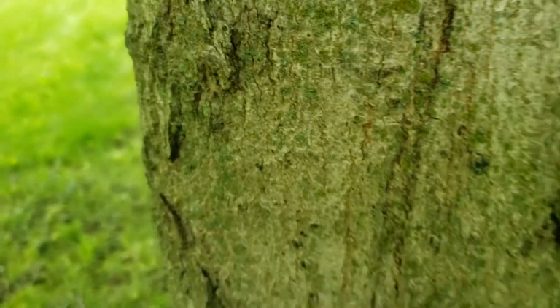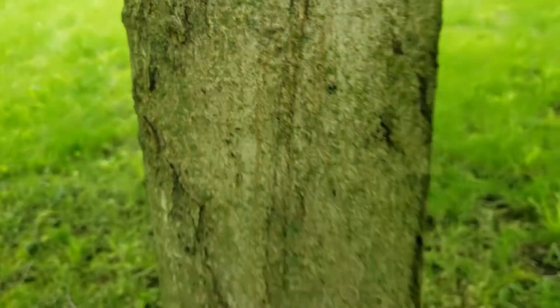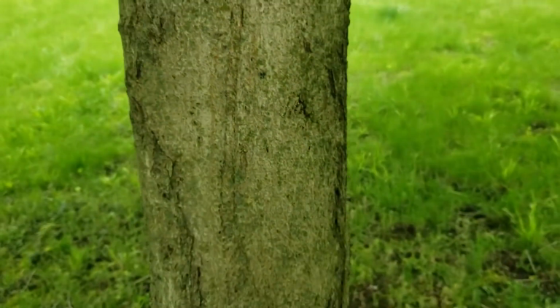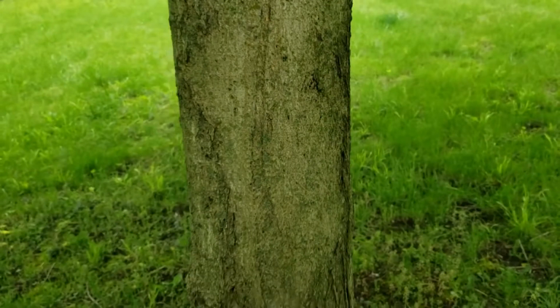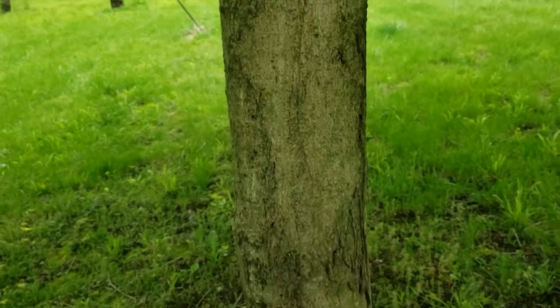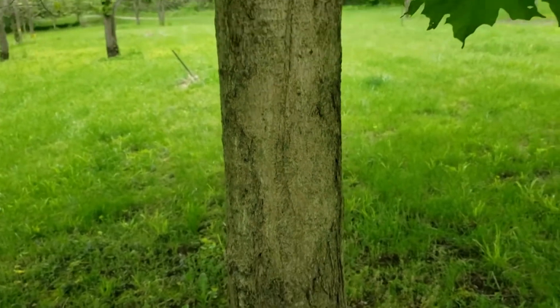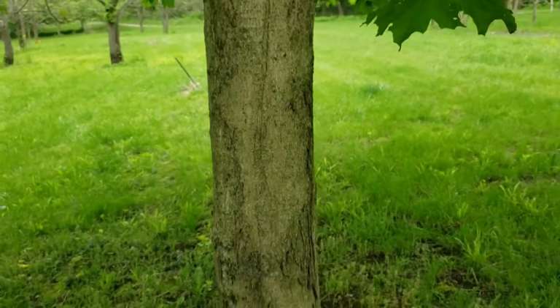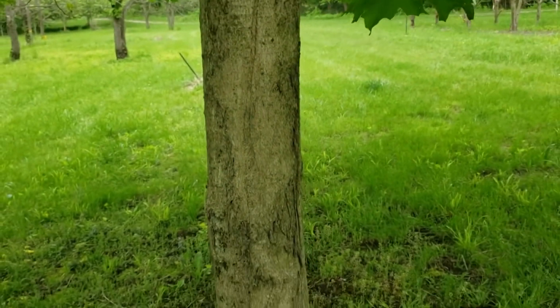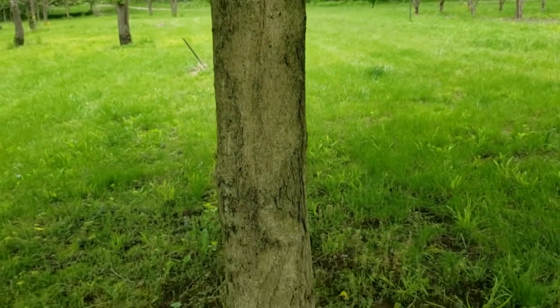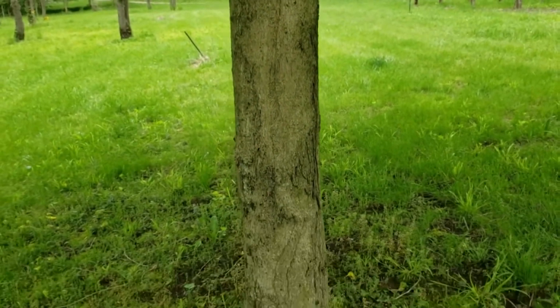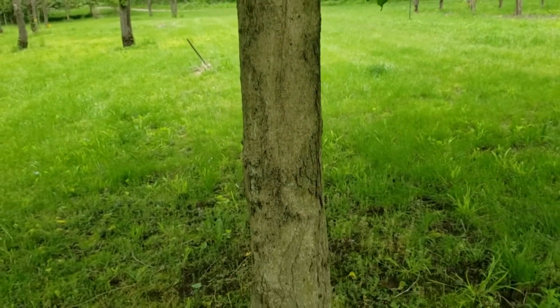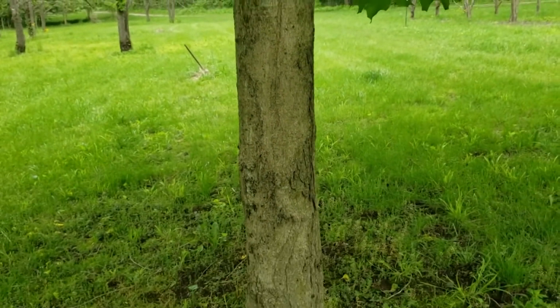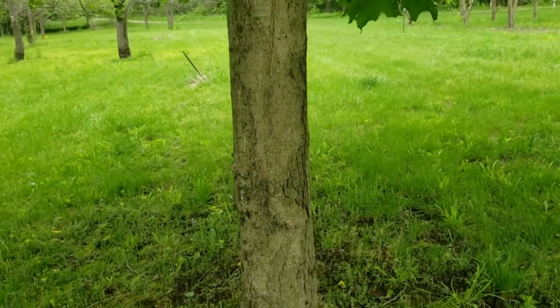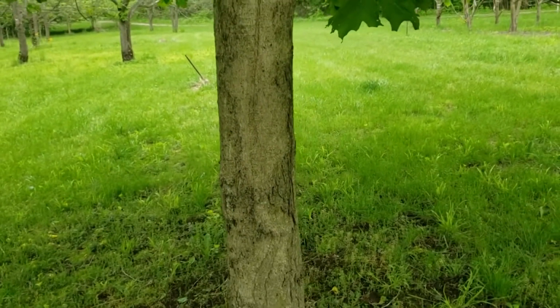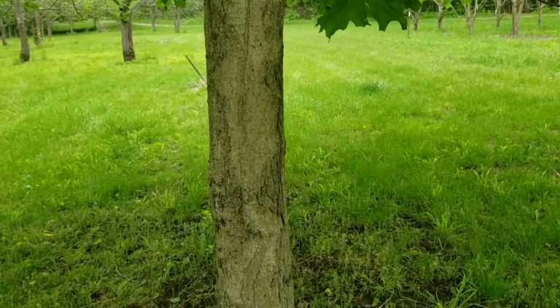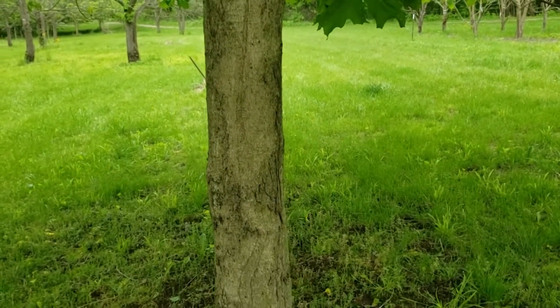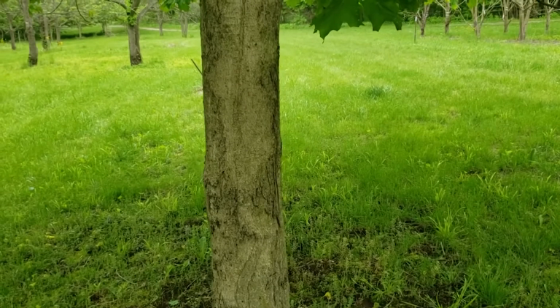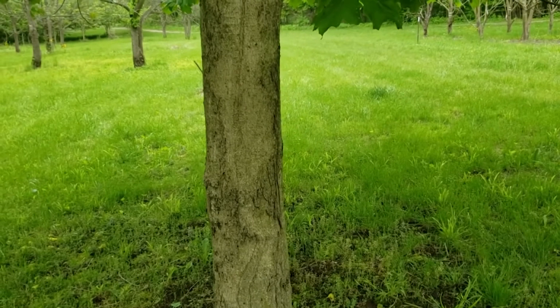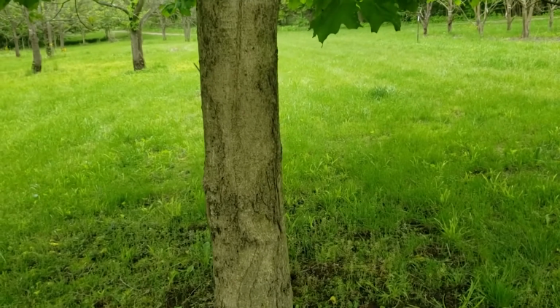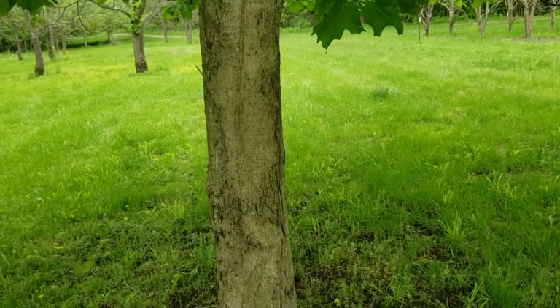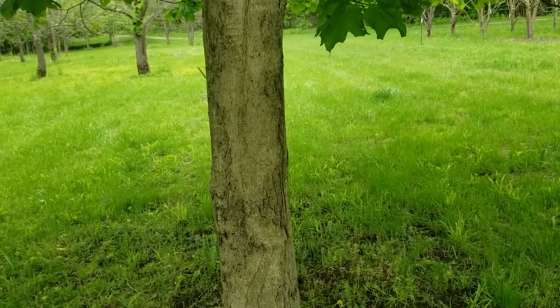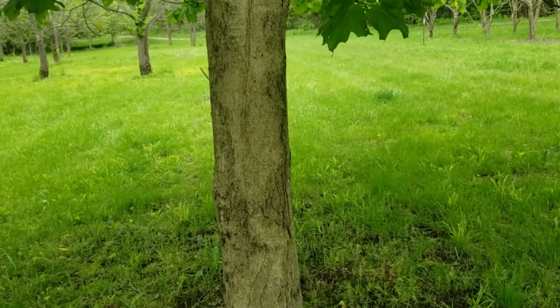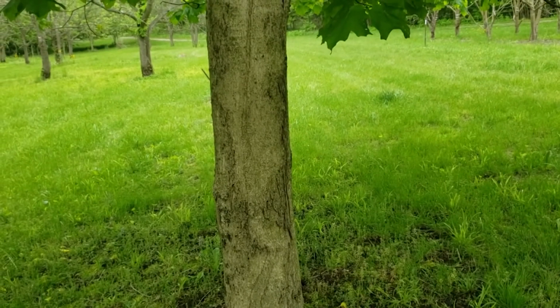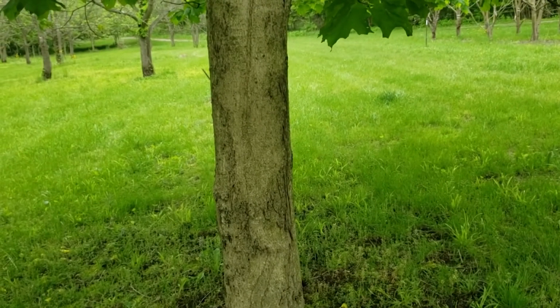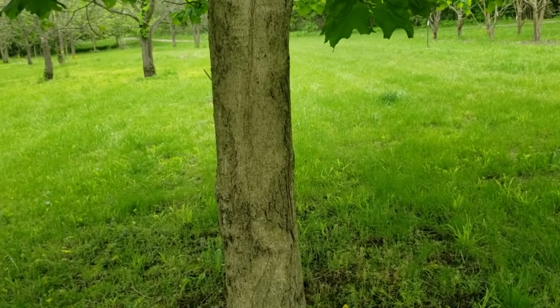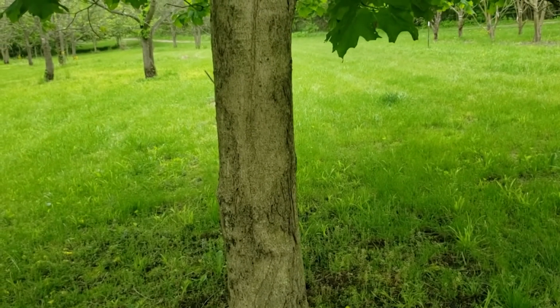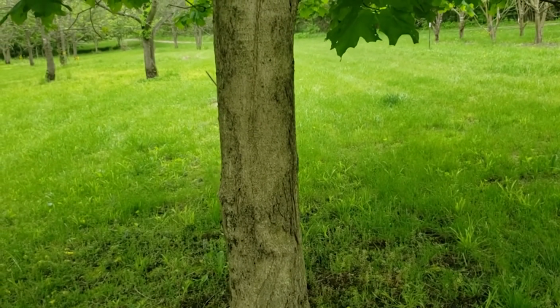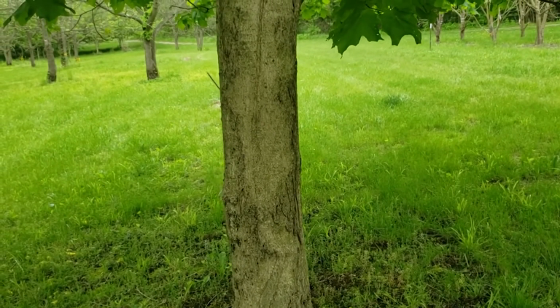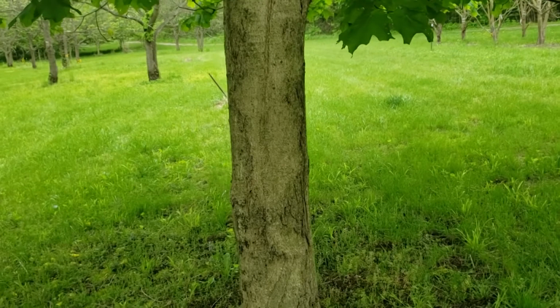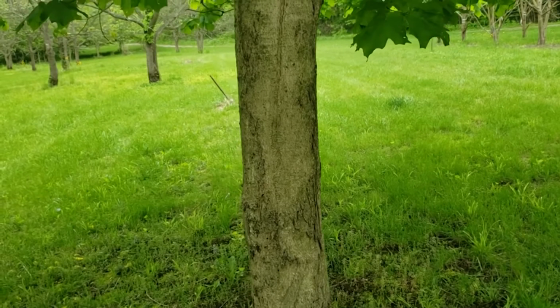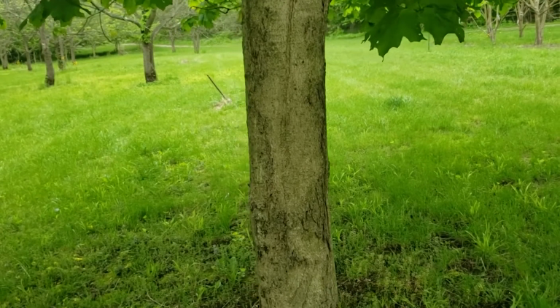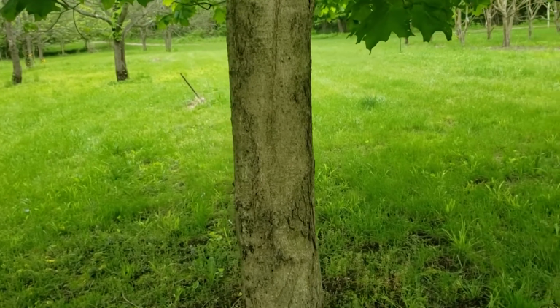The bark on black maple is very similar to sugar maple and we get a lot of variation in these bark patterns, but it's typically a lighter gray color and may be relatively smooth like this in young trees, with flakes or plates in older trees.